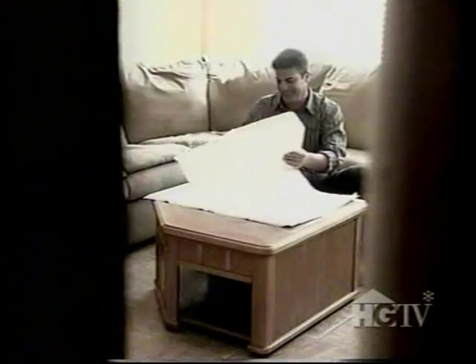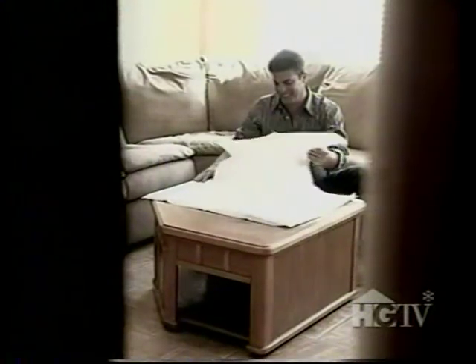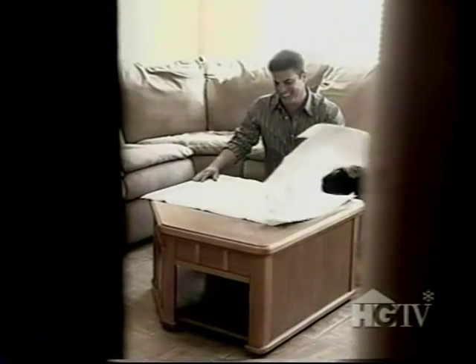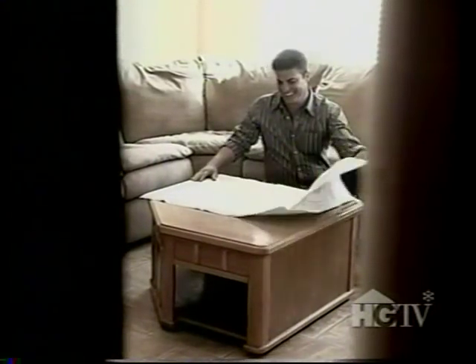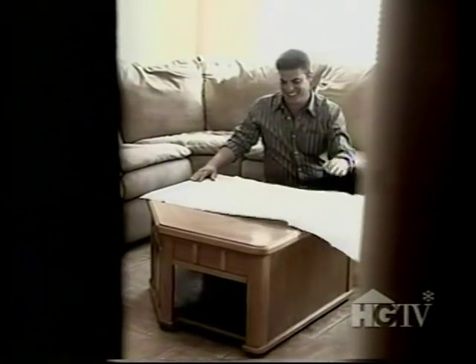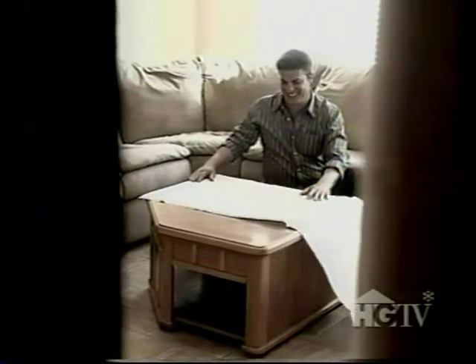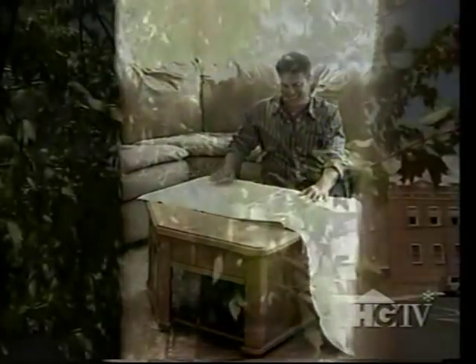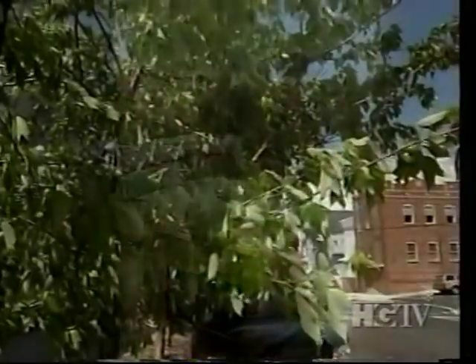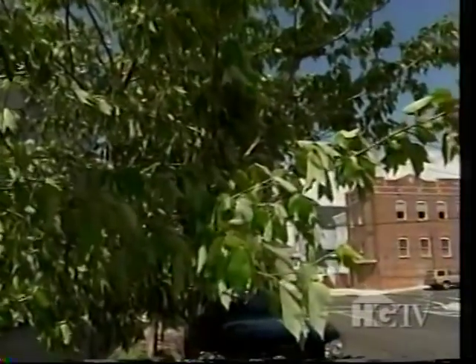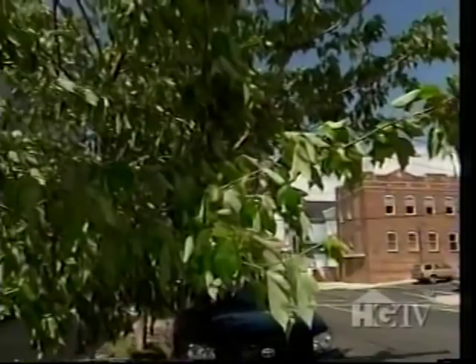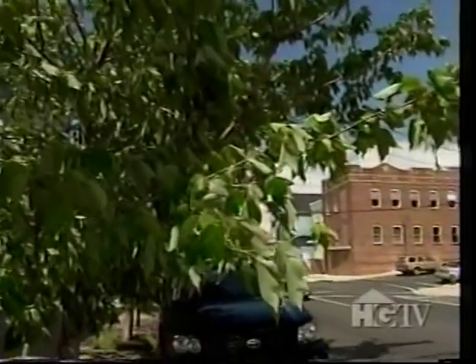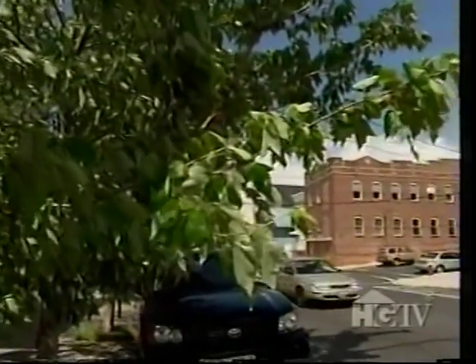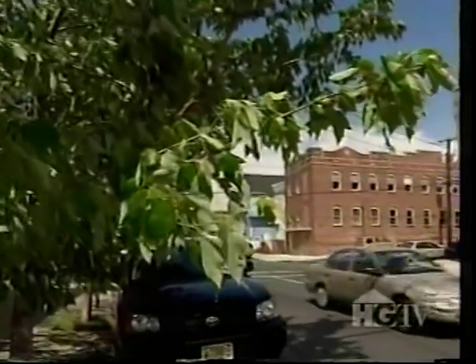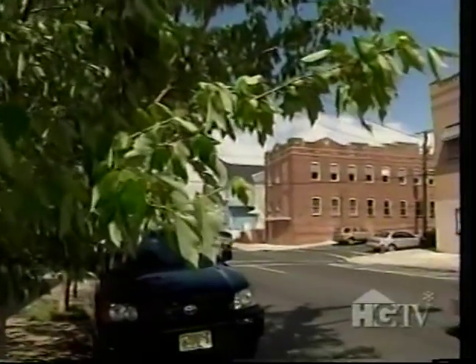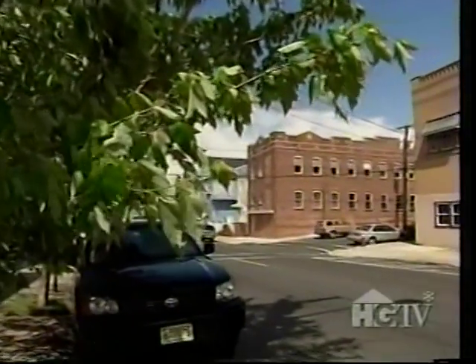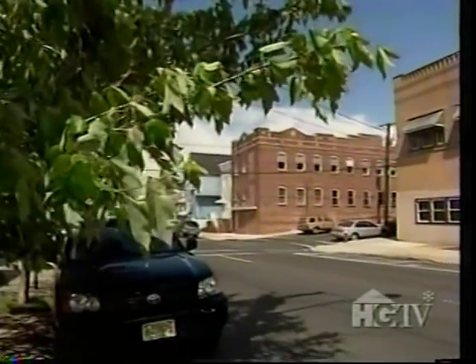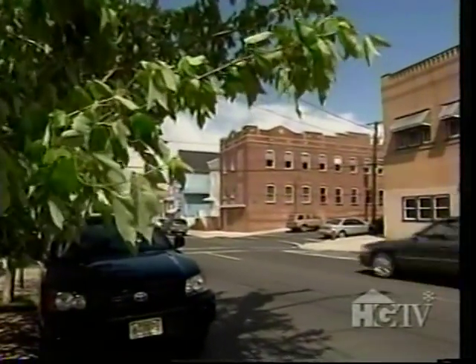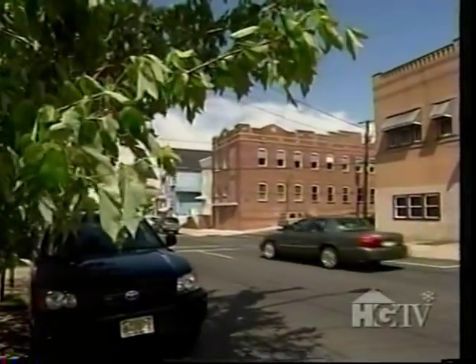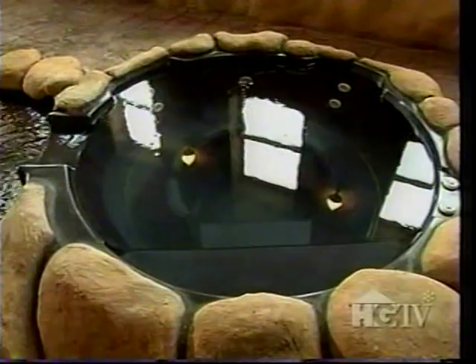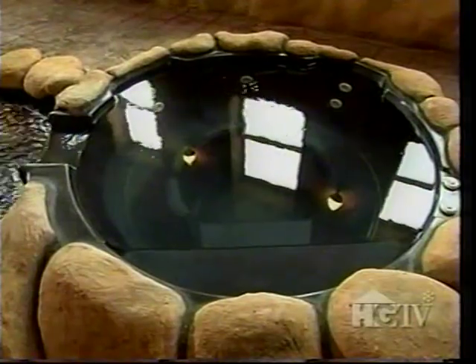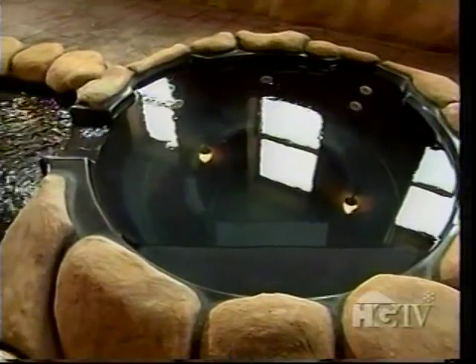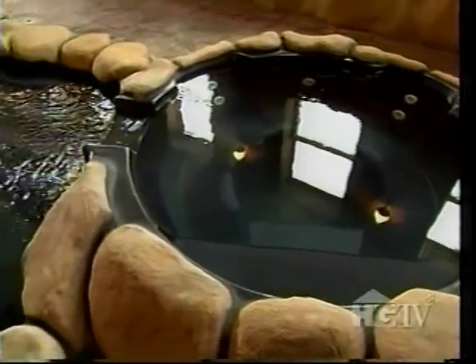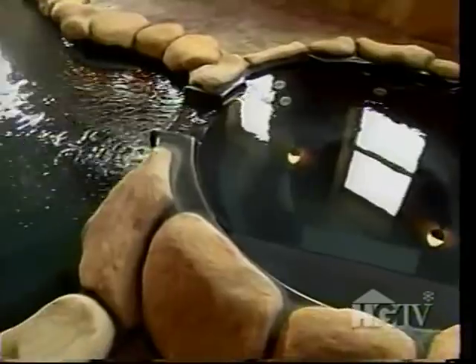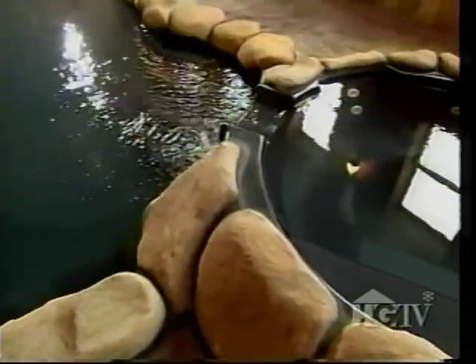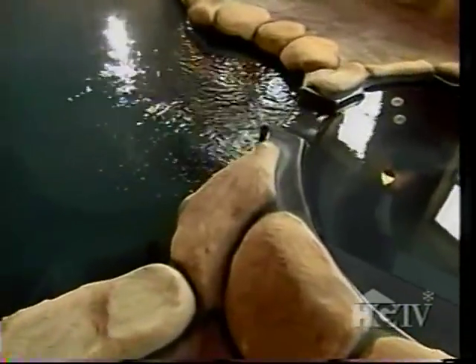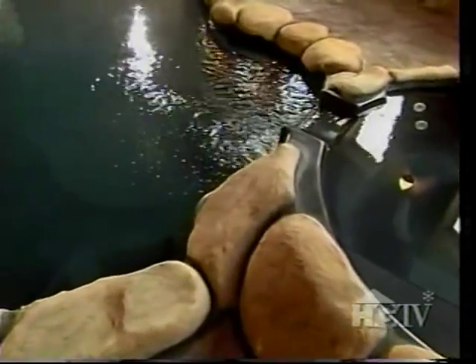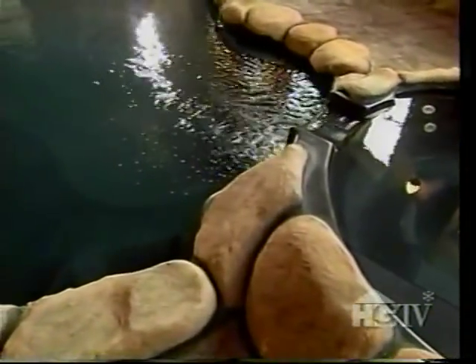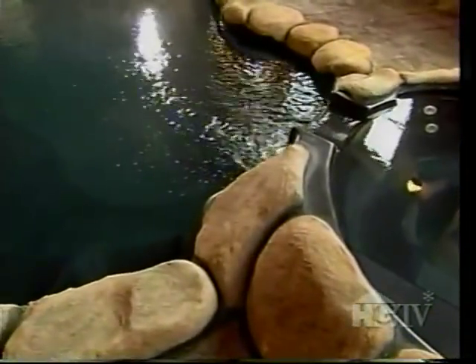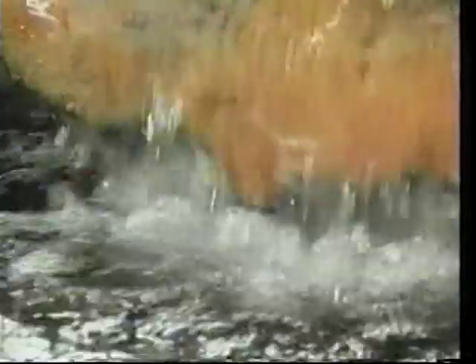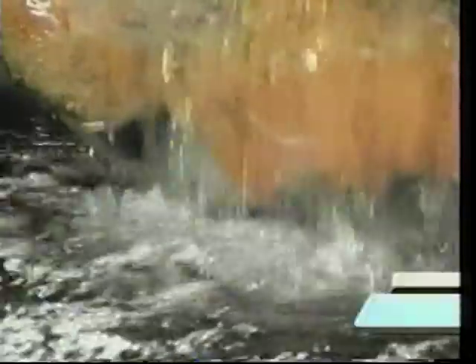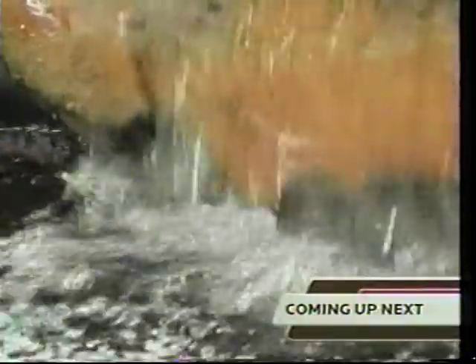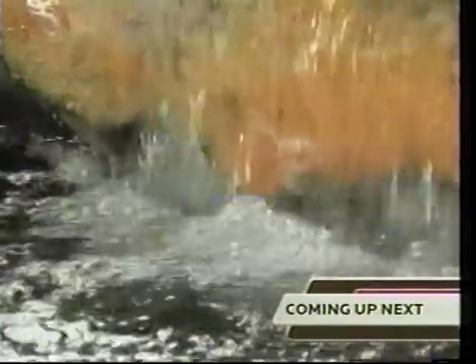Rick's a real estate developer, and fortunately, renovating this Bay-area New Jersey property wasn't his first project. Because when it came to creating a cave pool in the basement, he was pretty much on his own.